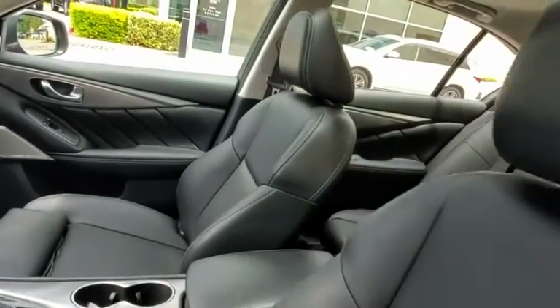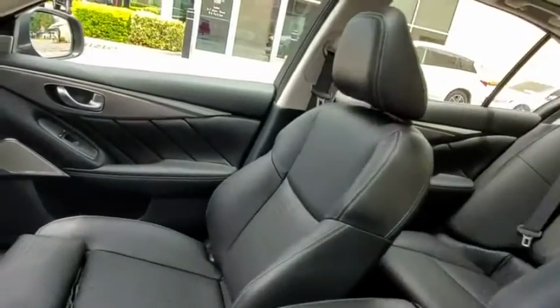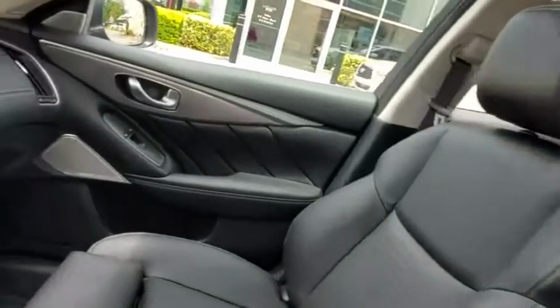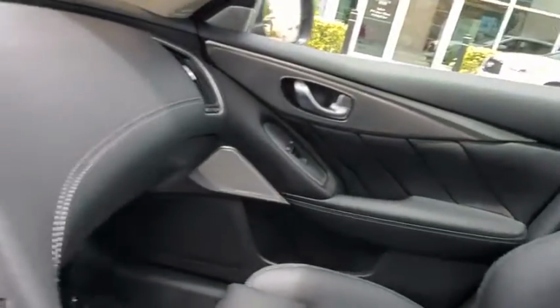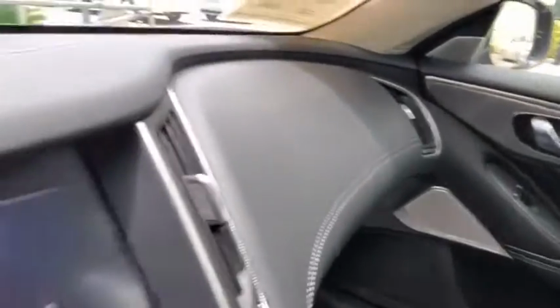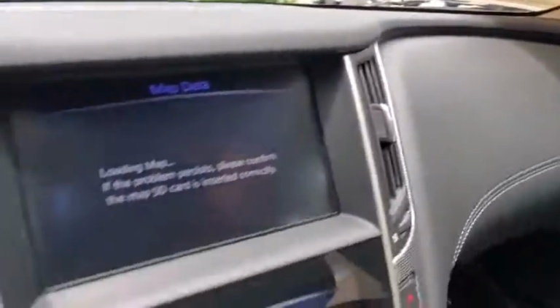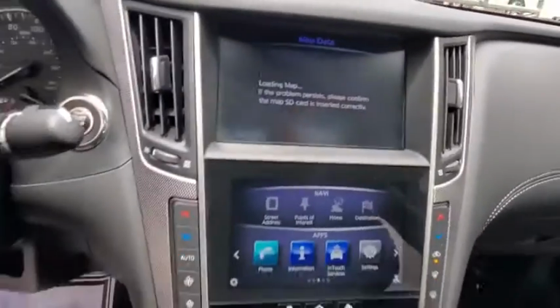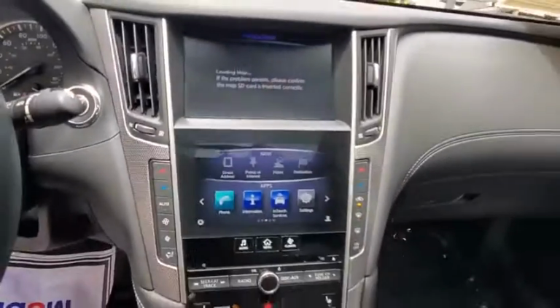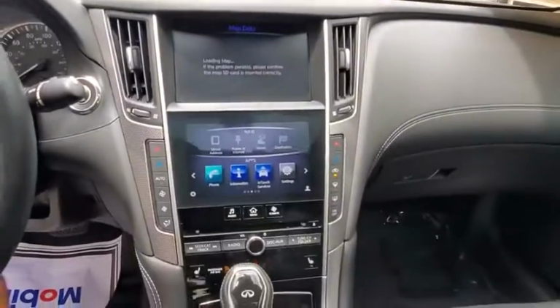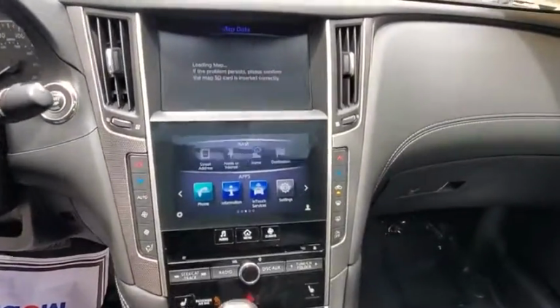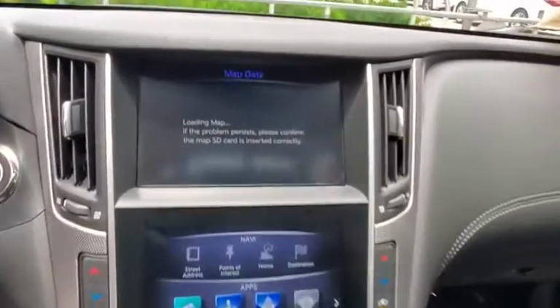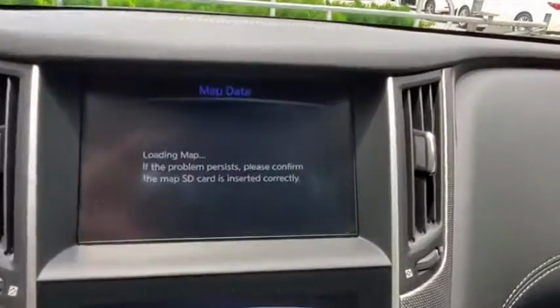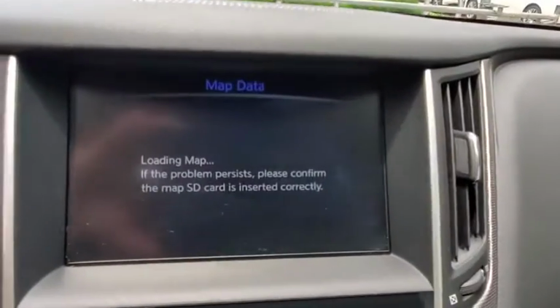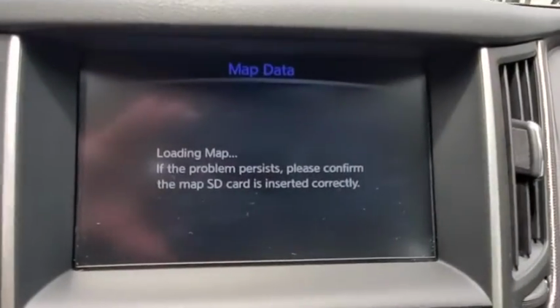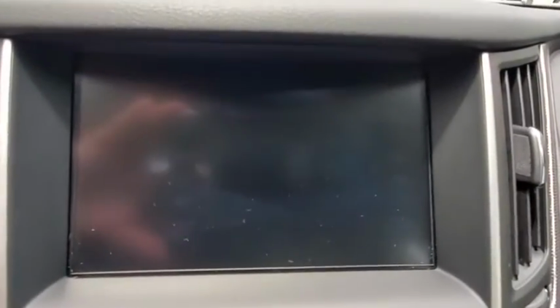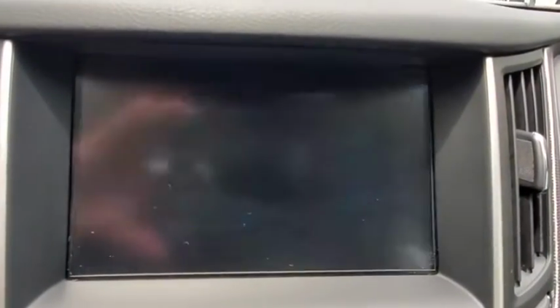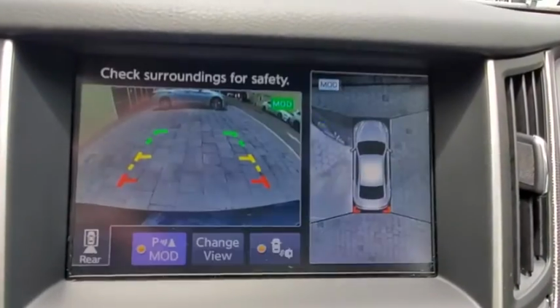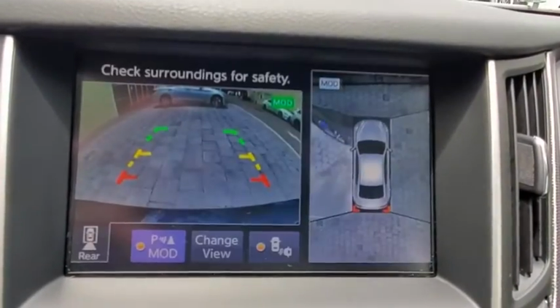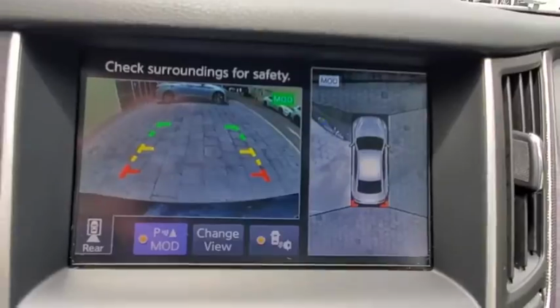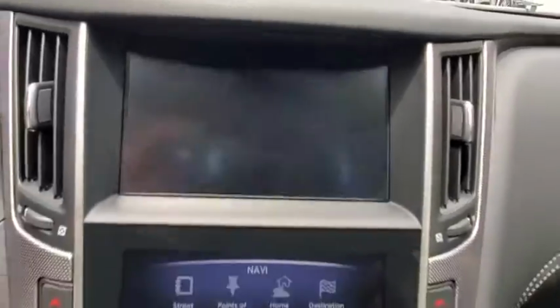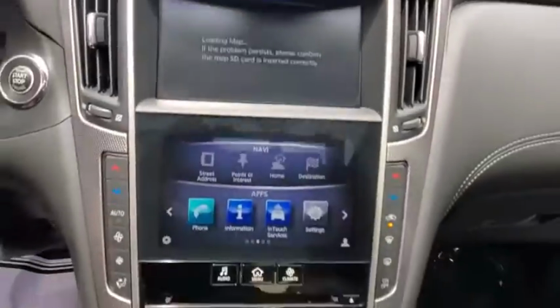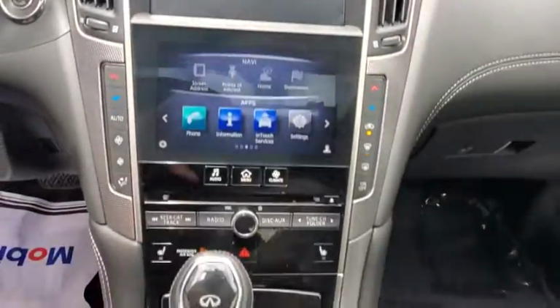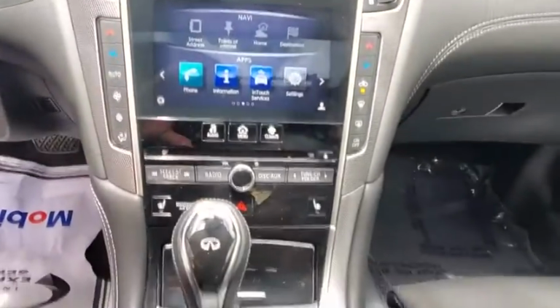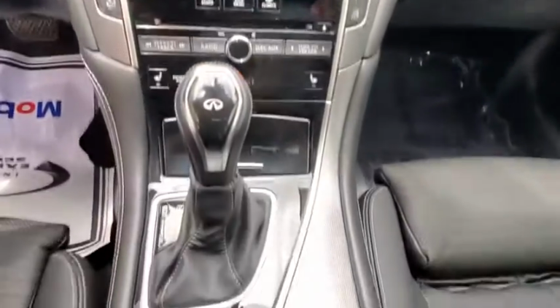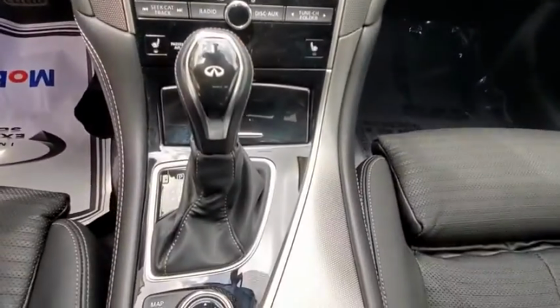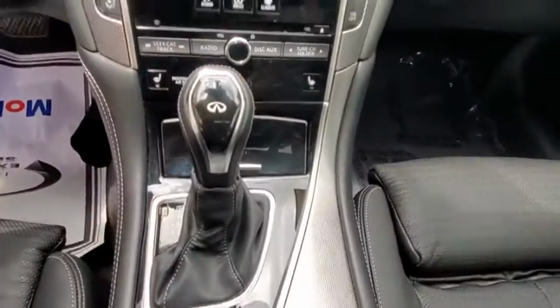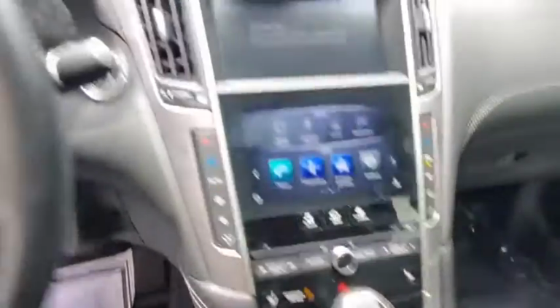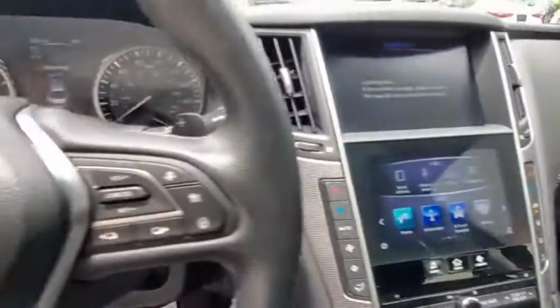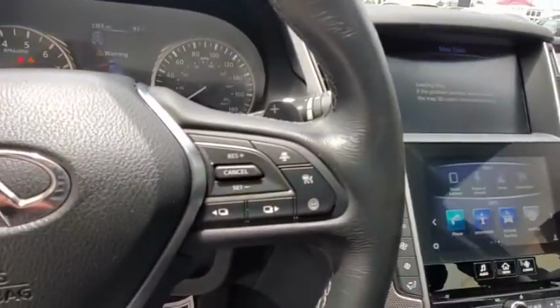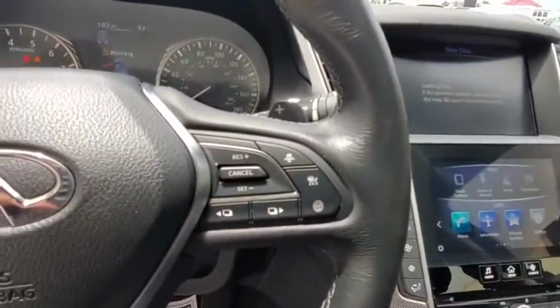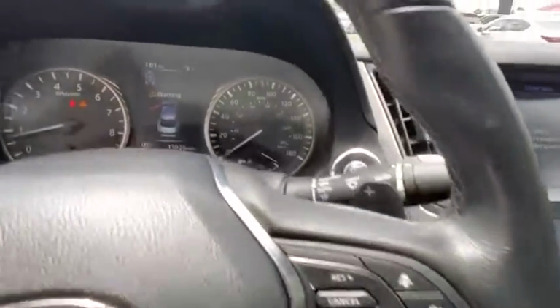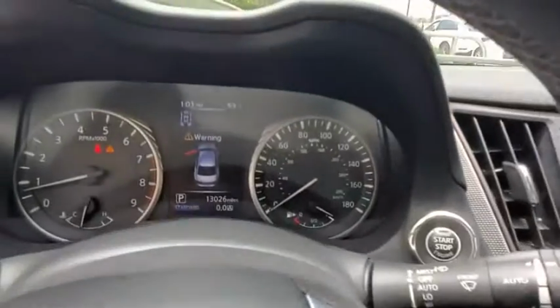Backup camera, anti-lock braking system, steering wheel audio controls, power passenger seat, keyless entry, traction control, stability control, Bluetooth, leather wrapped steering wheel, power steering, adjustable steering wheel.